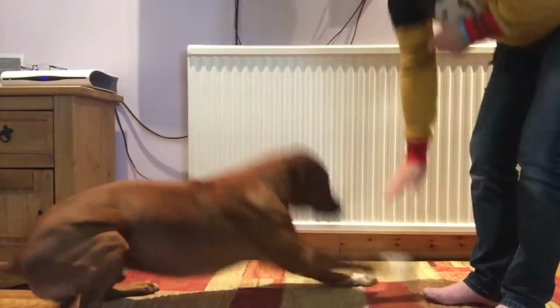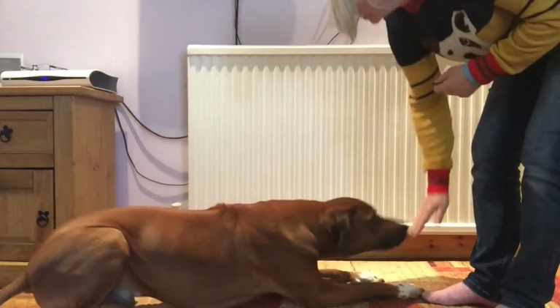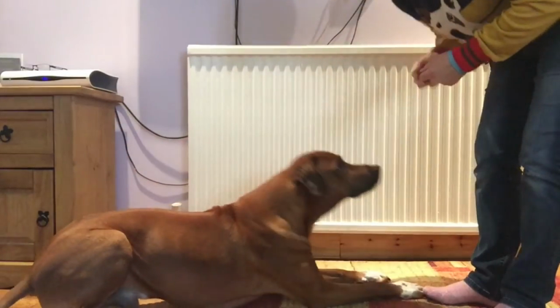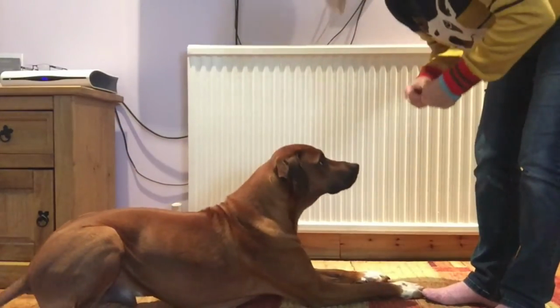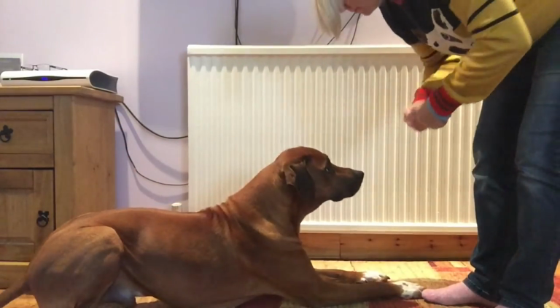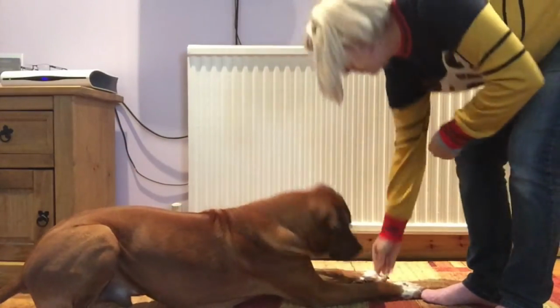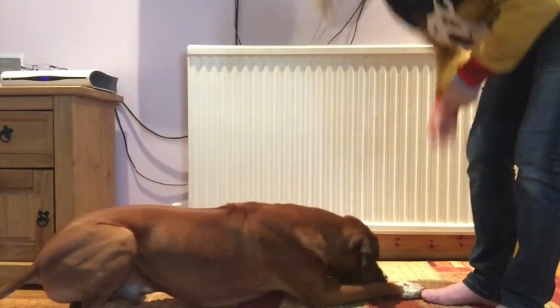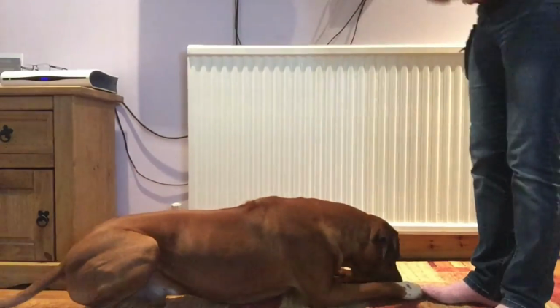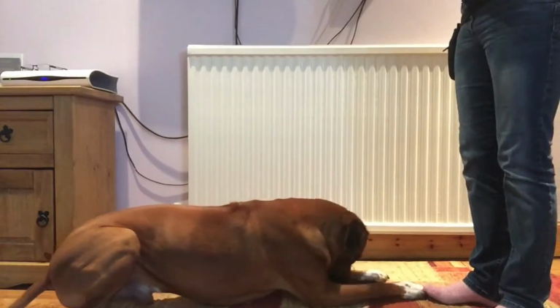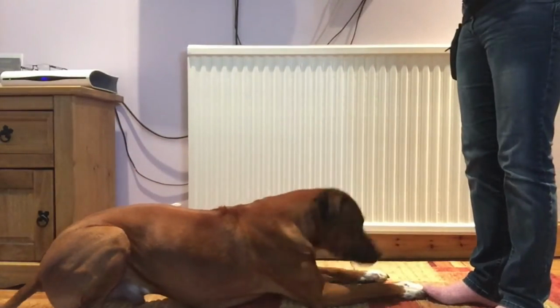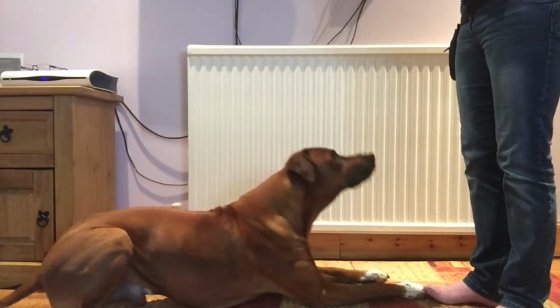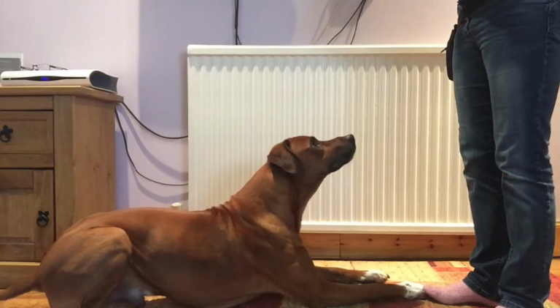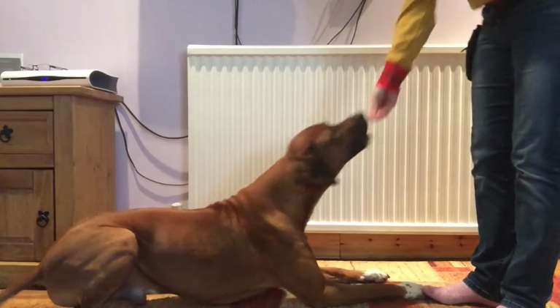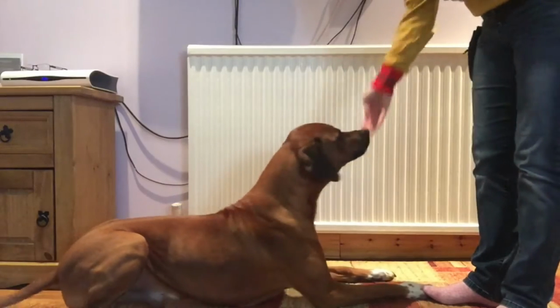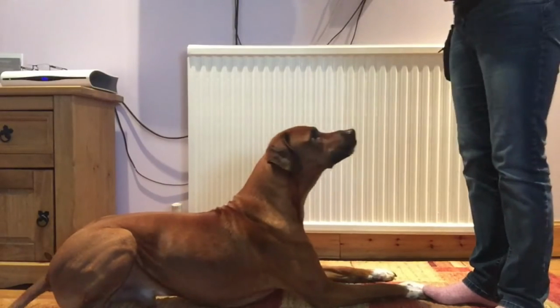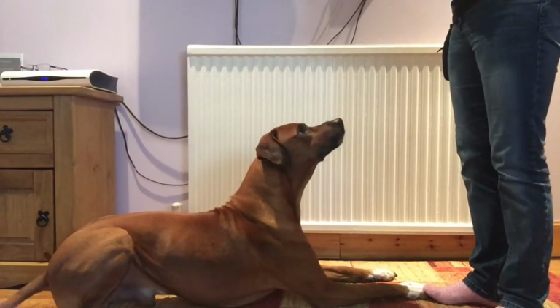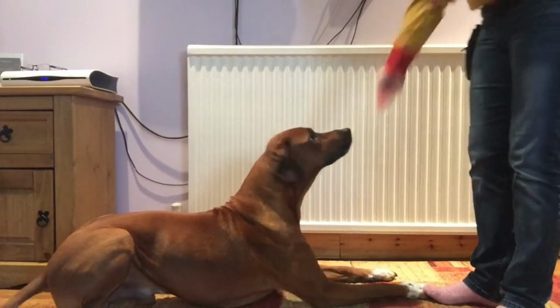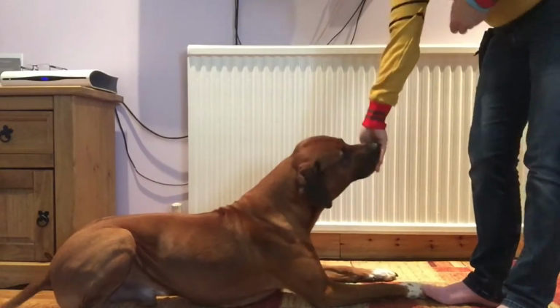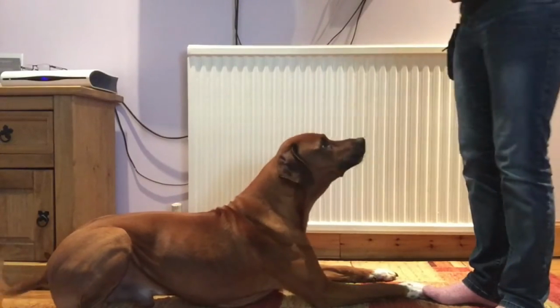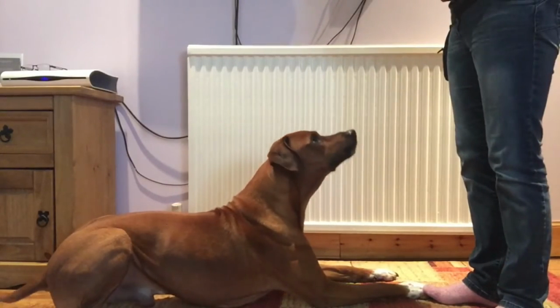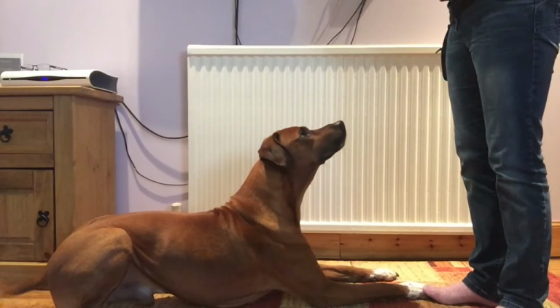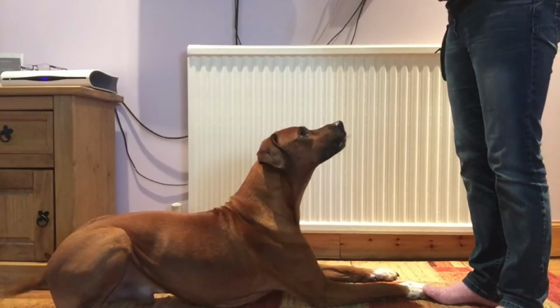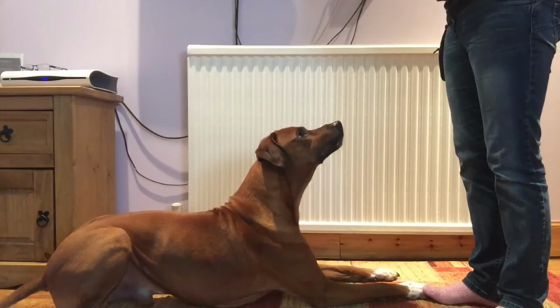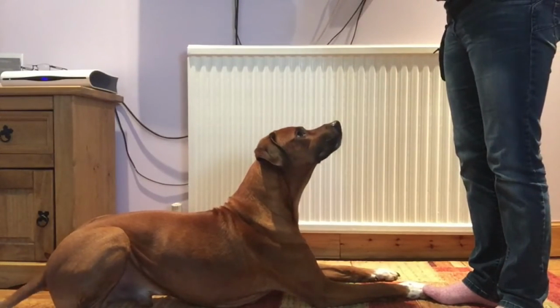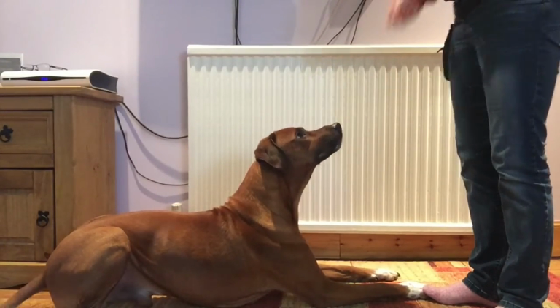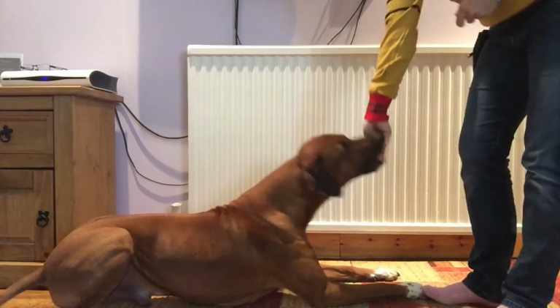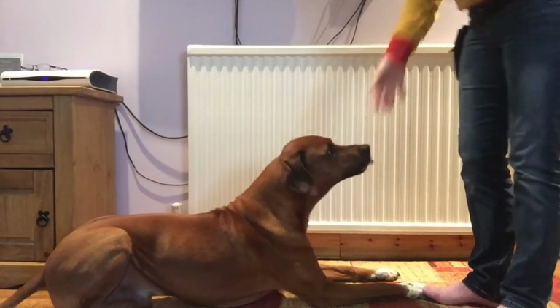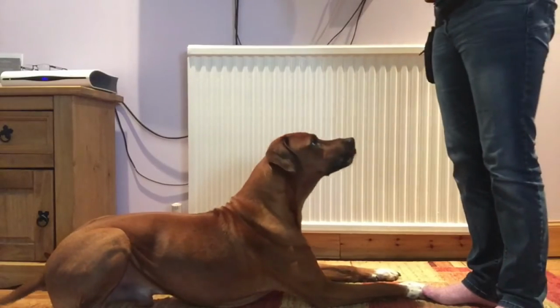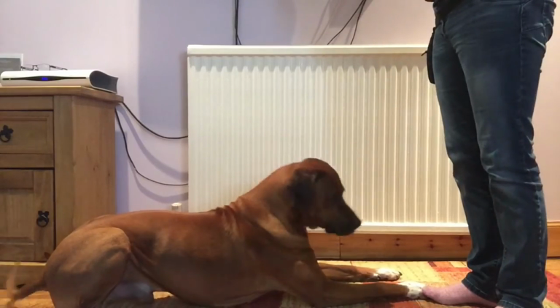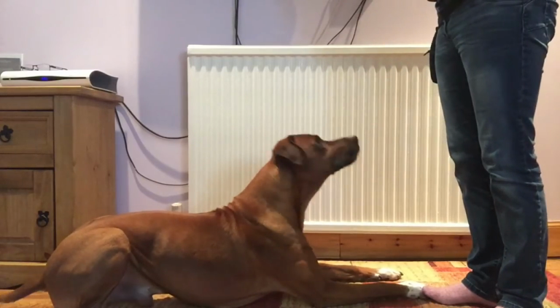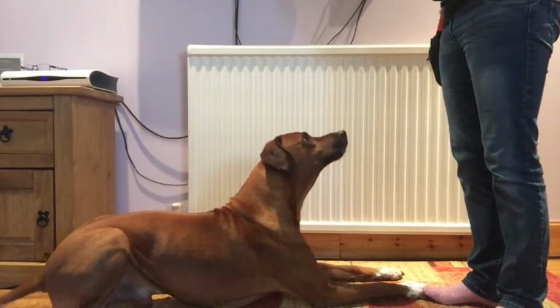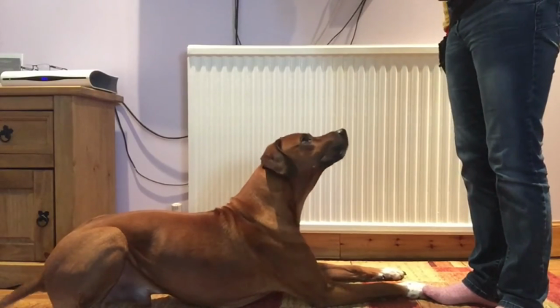Once we put our palm down to the ground and the dog follows, we're going to click when their elbows hit the ground — because that's basically where it is: bum on the ground, elbows on the ground. That is a down, and we're going to click that.